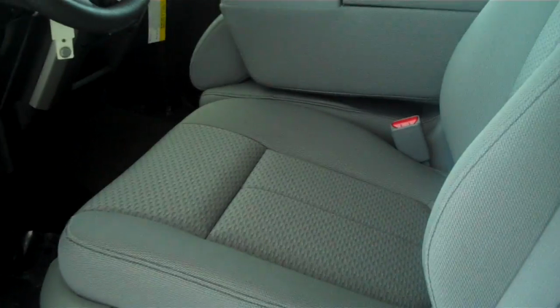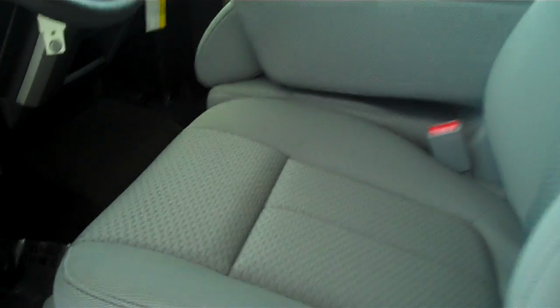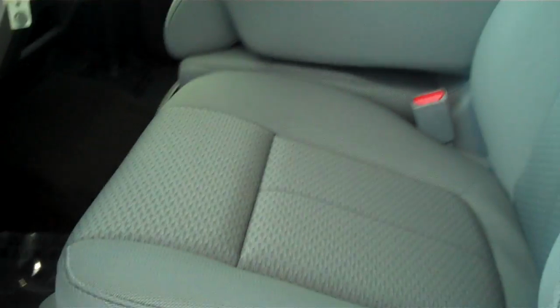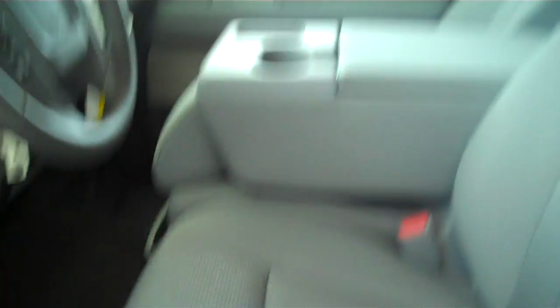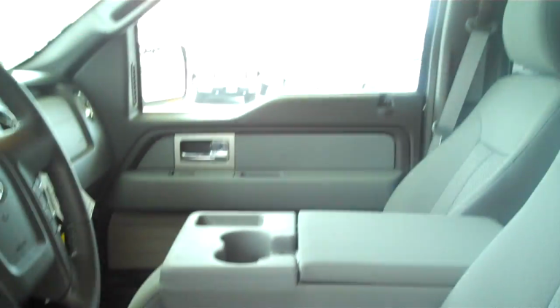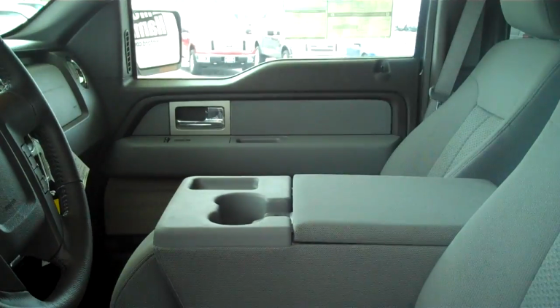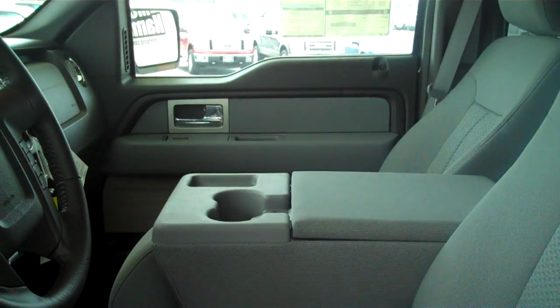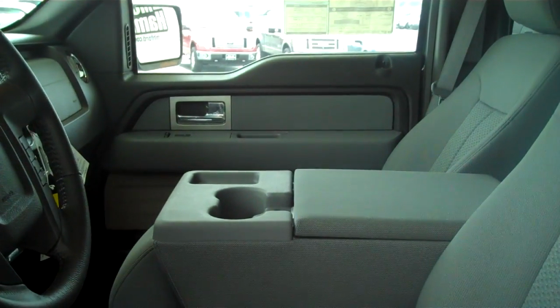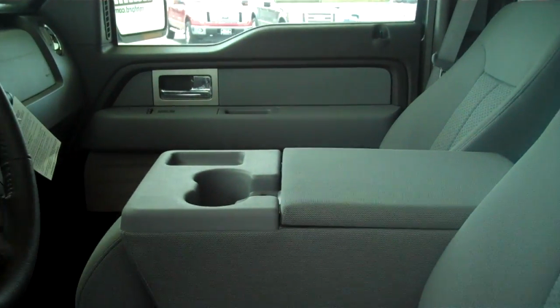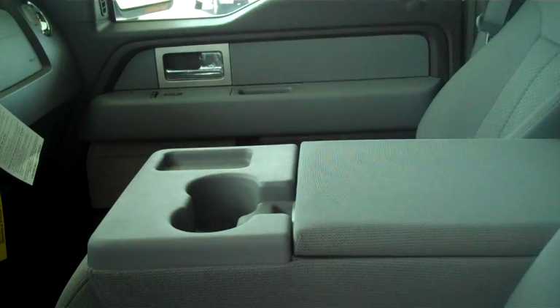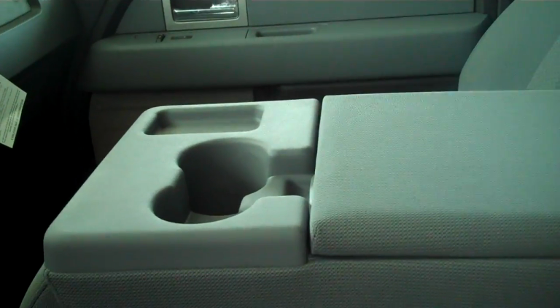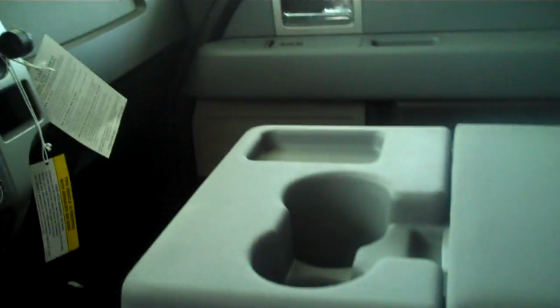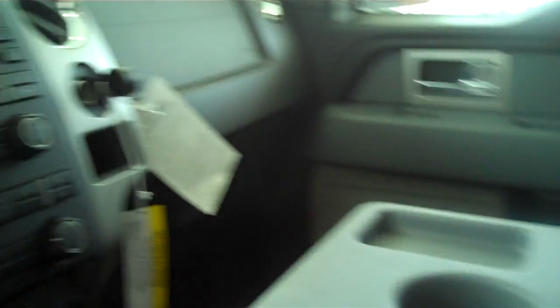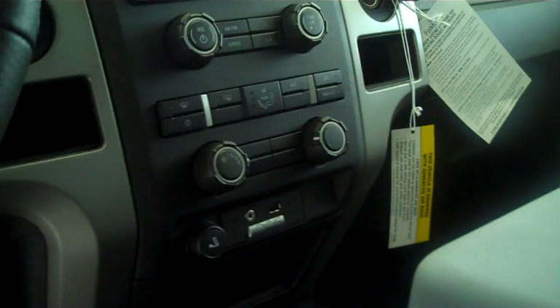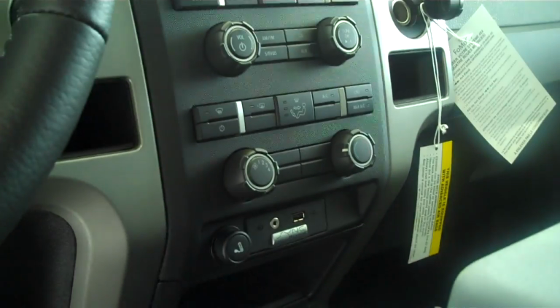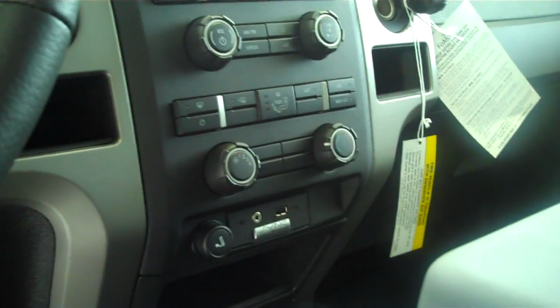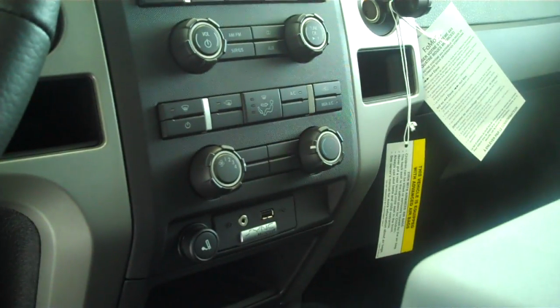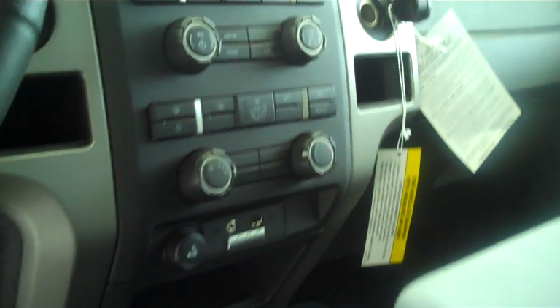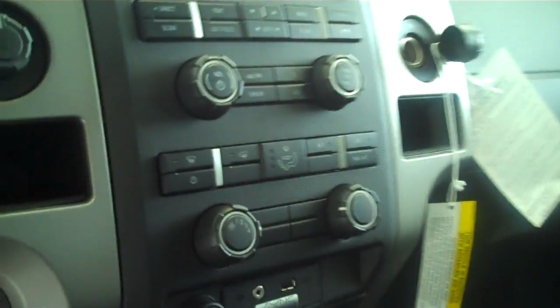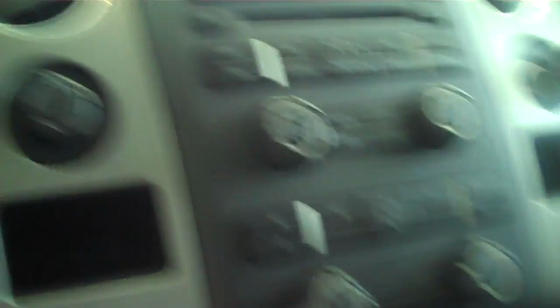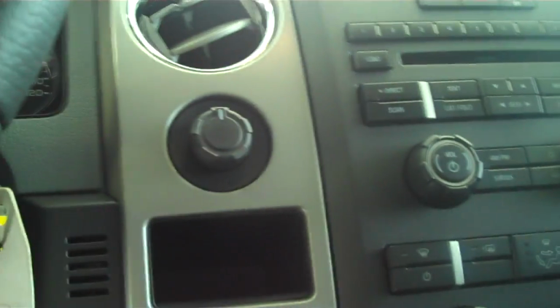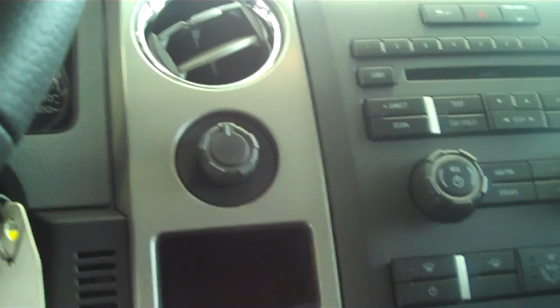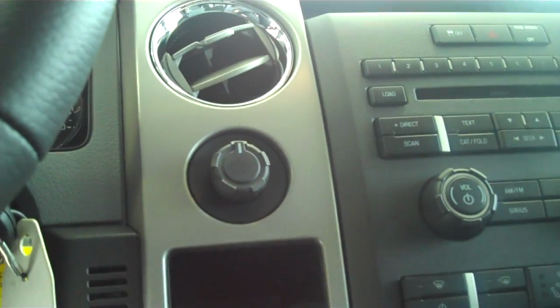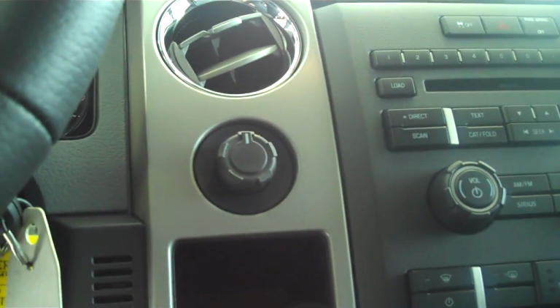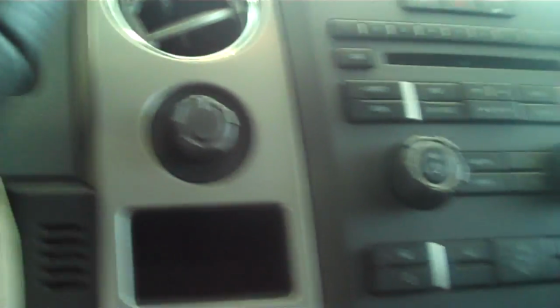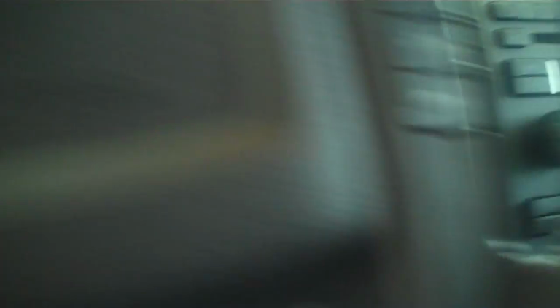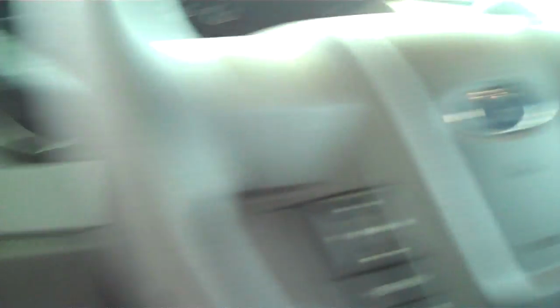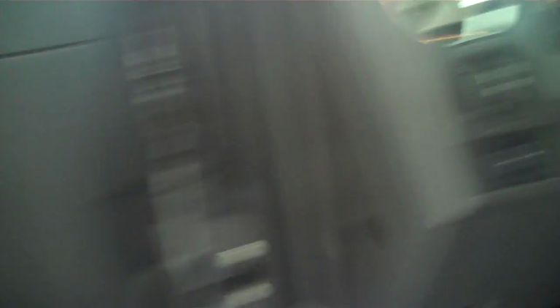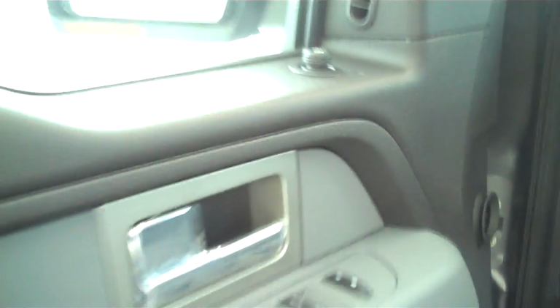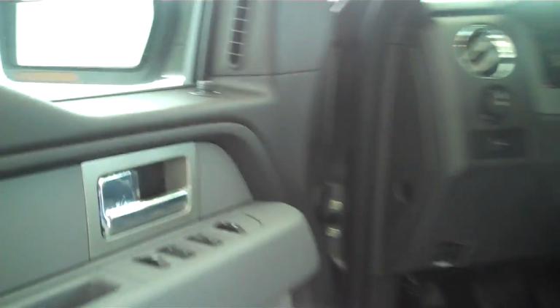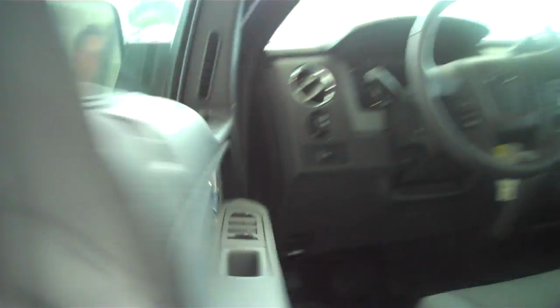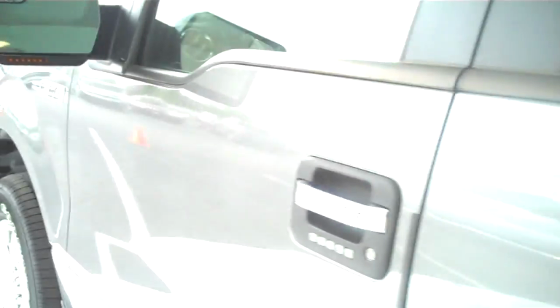It does have the gray cloth interior with a bench seat that does fold down into a center console and cup holder. It does have sync technology for all of your wireless Bluetooth features. Power windows, power locks, power mirrors.